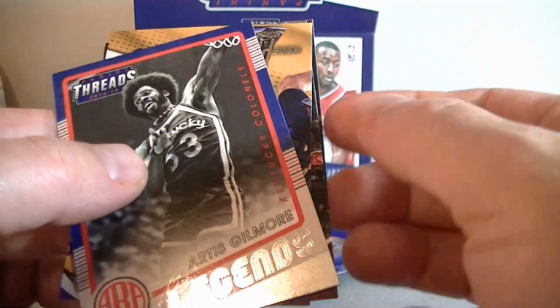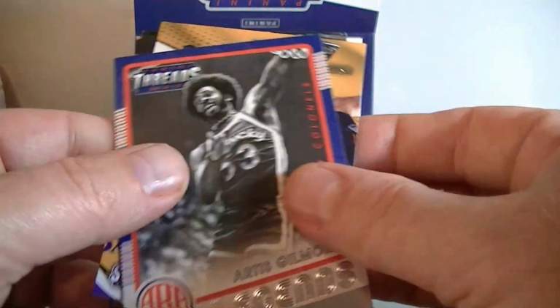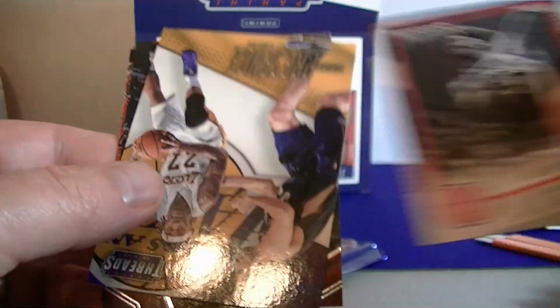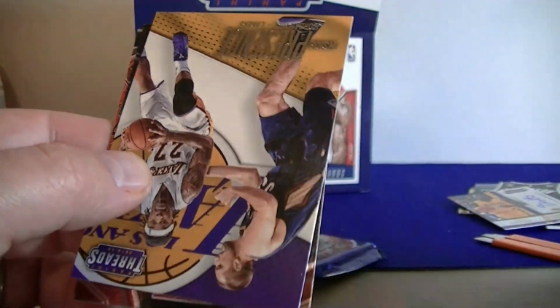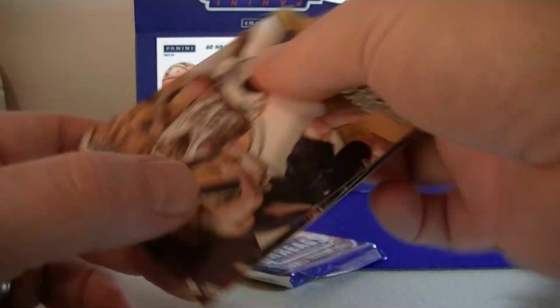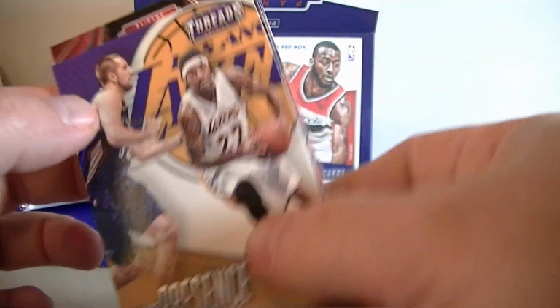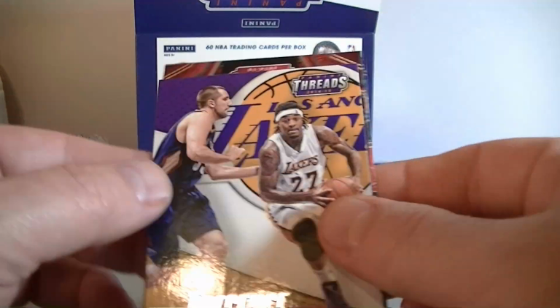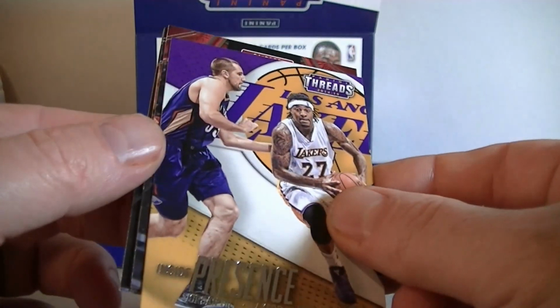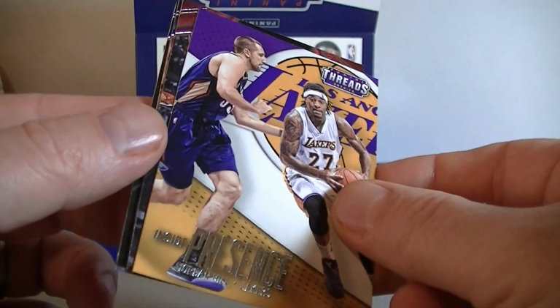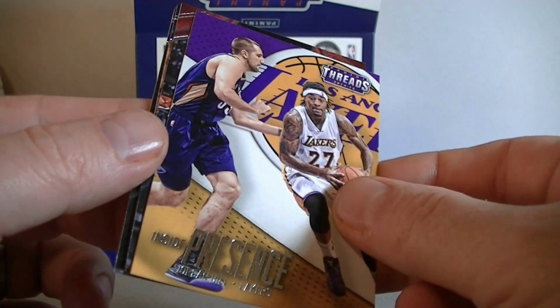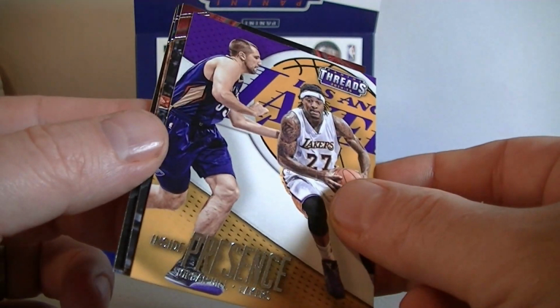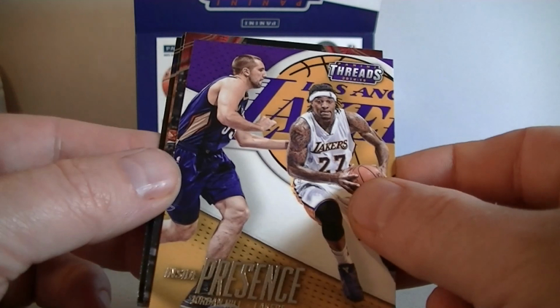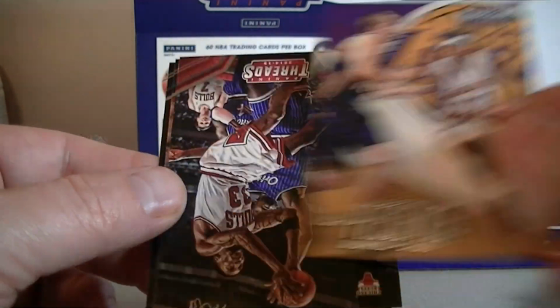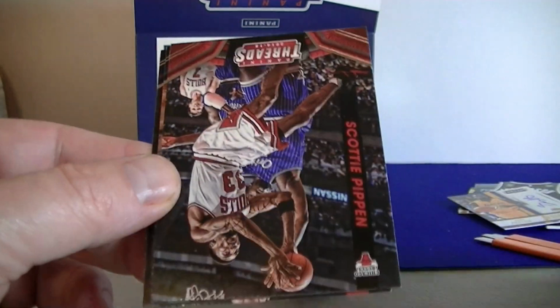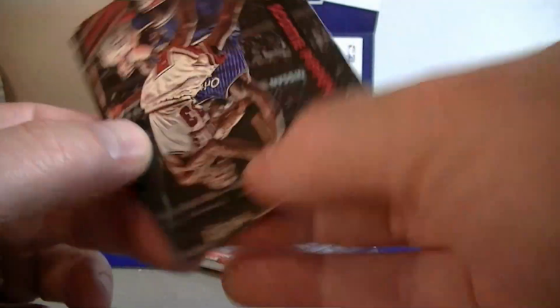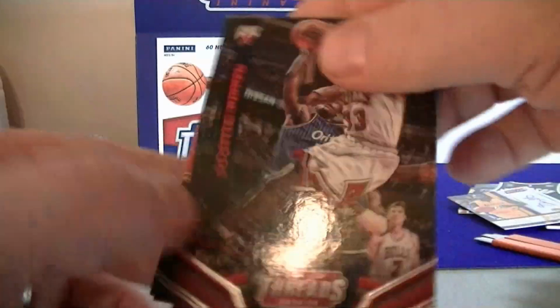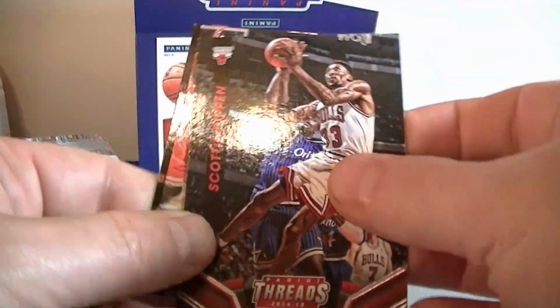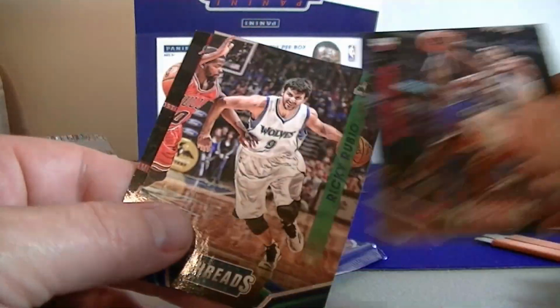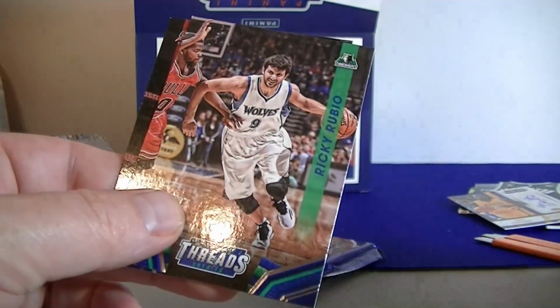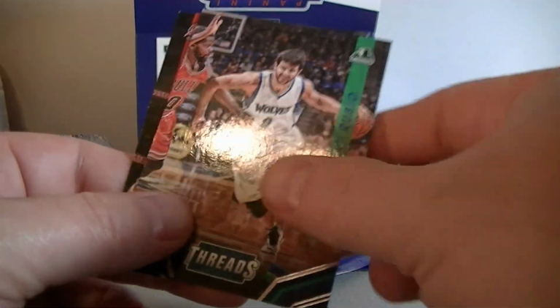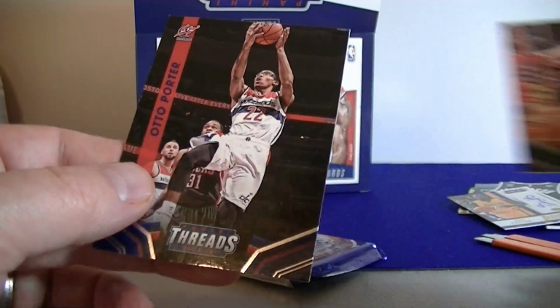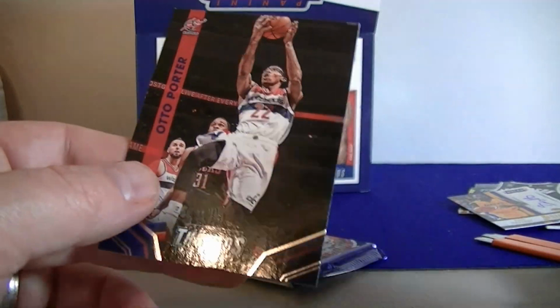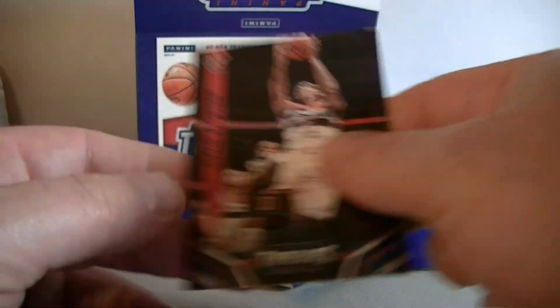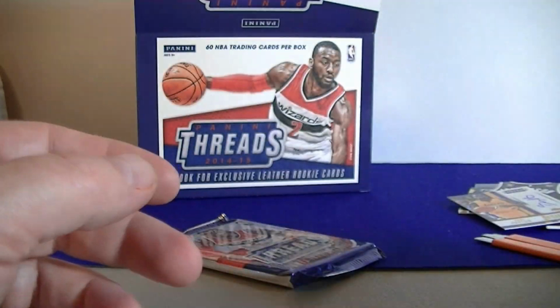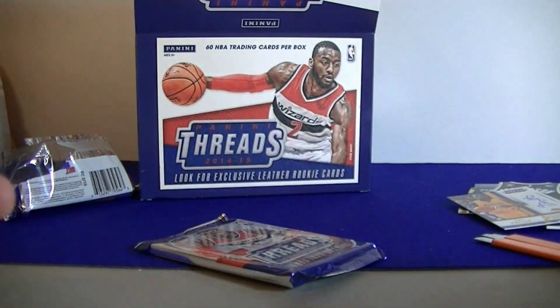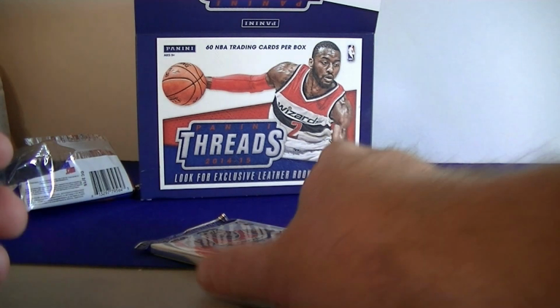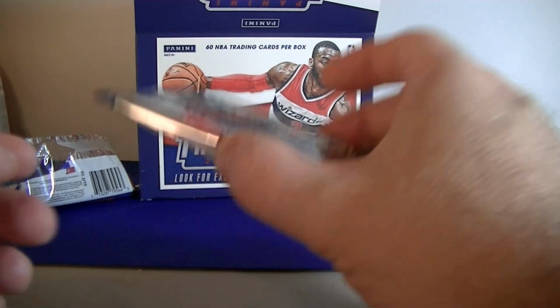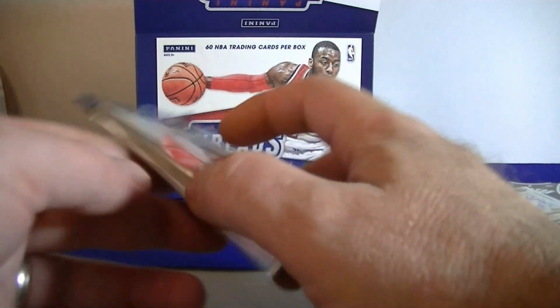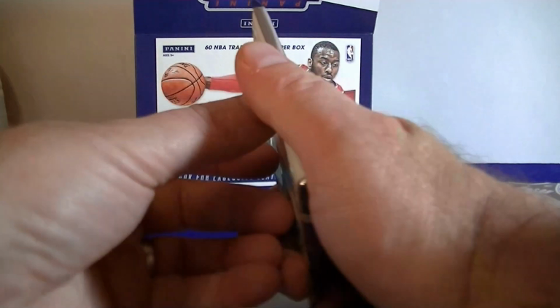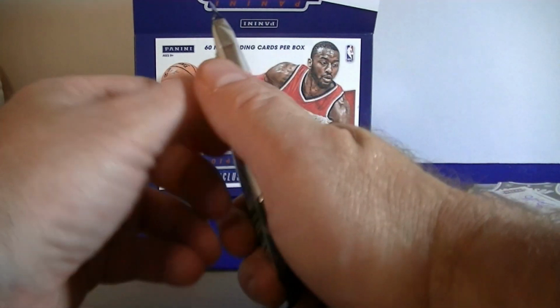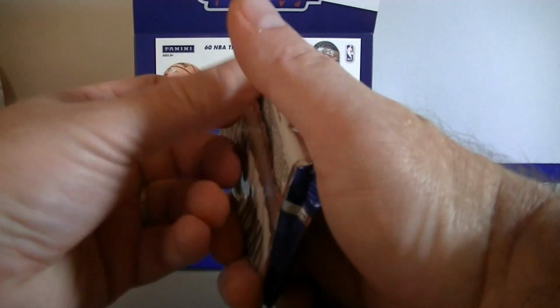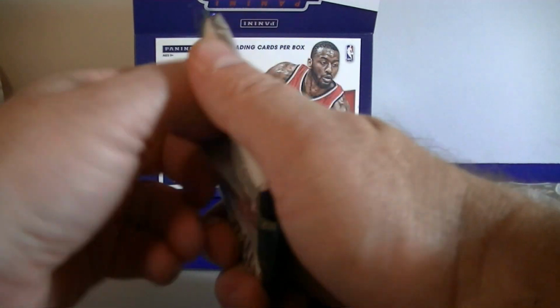Alright — Artist Gilmore. We got an Inside Presence insert: Jordan Hill, Scotty Pippen, Rubio, and Porter. Alright, last pack — should have the threads card, maybe I get a bonus hit.